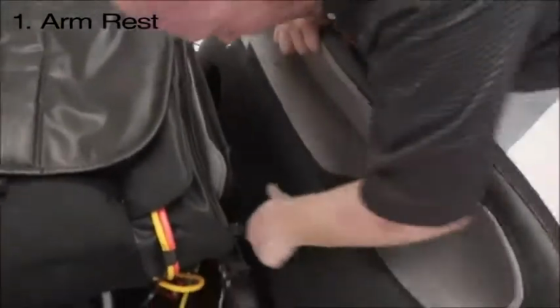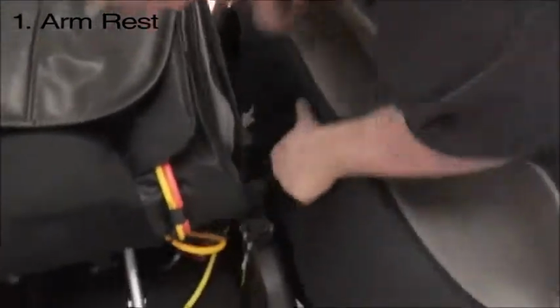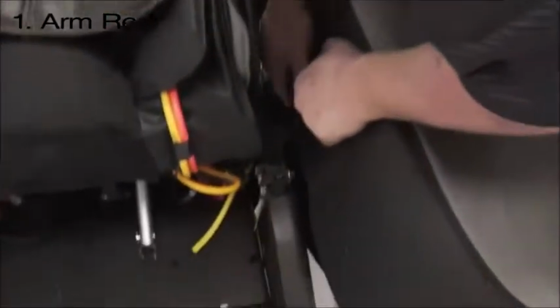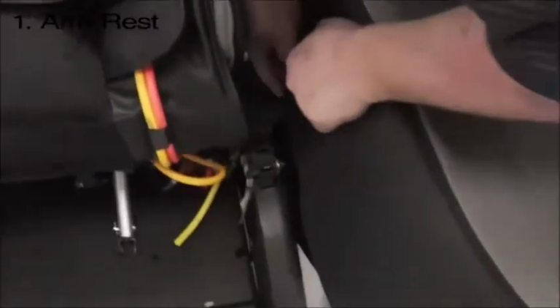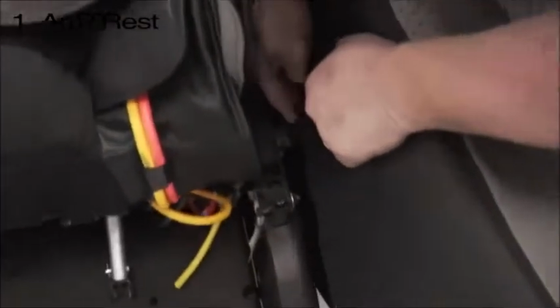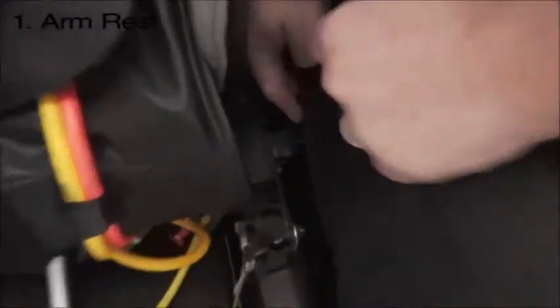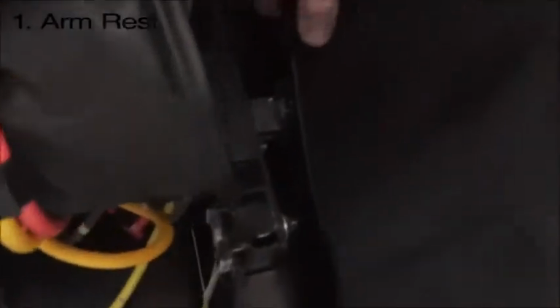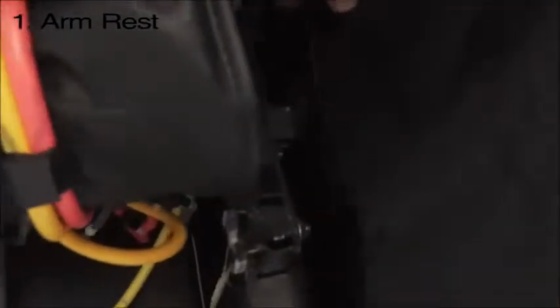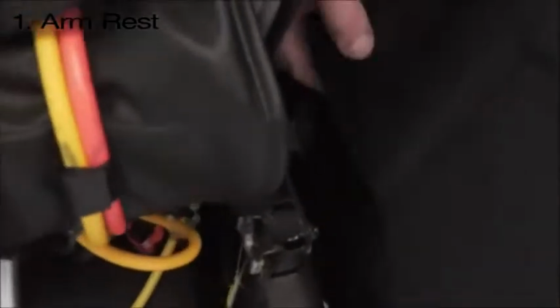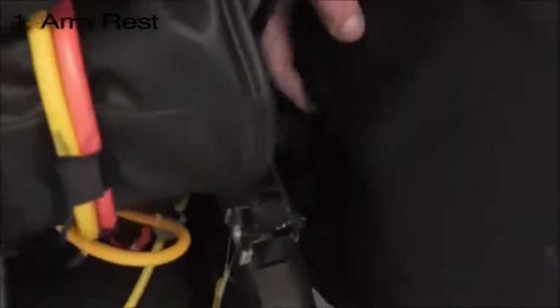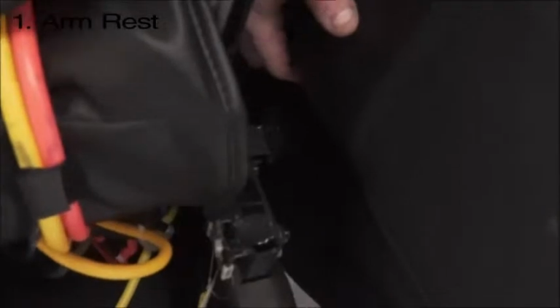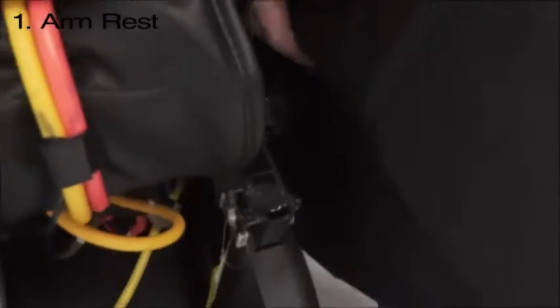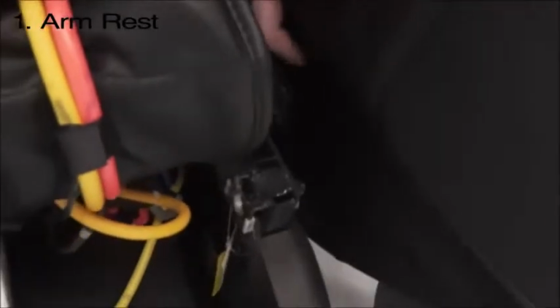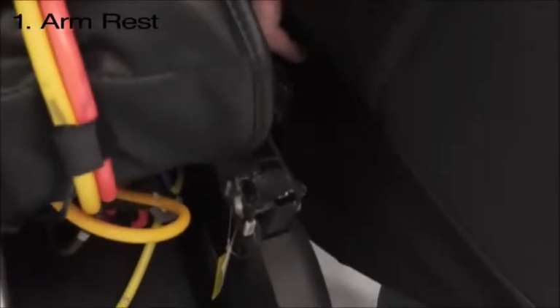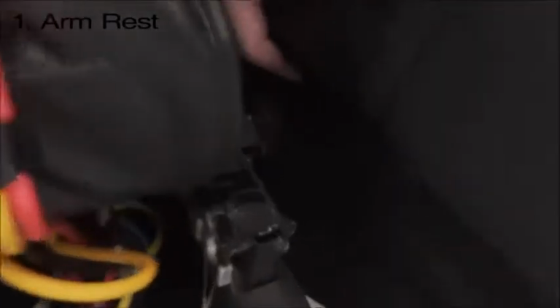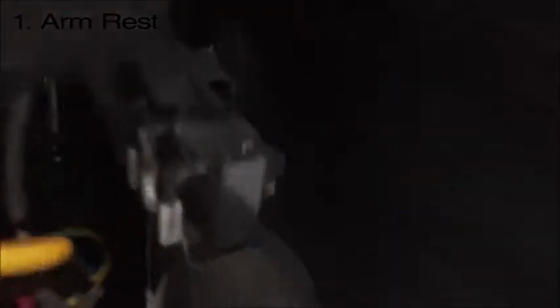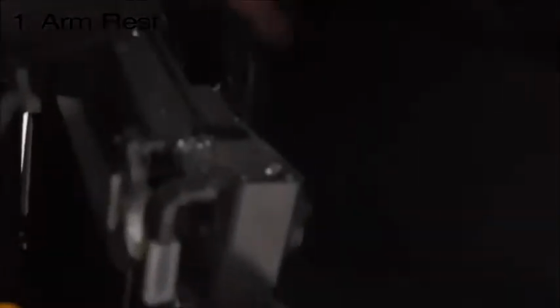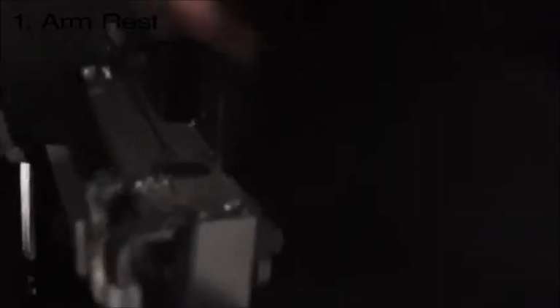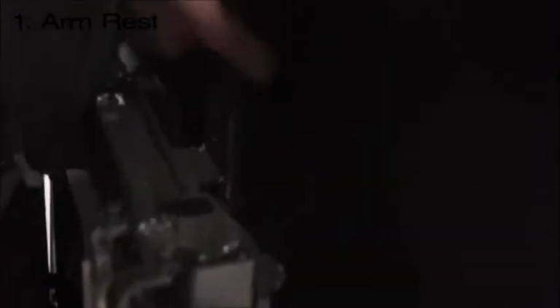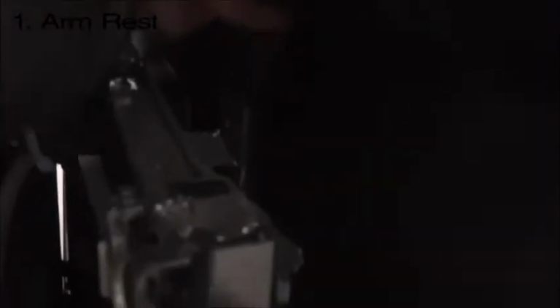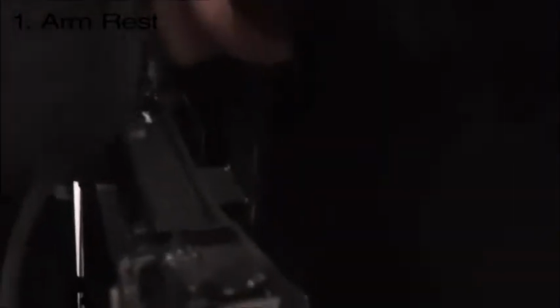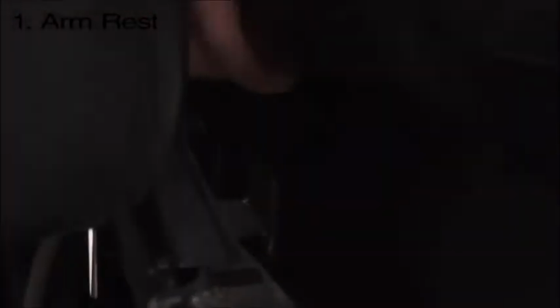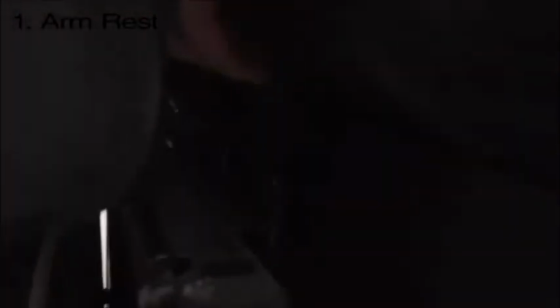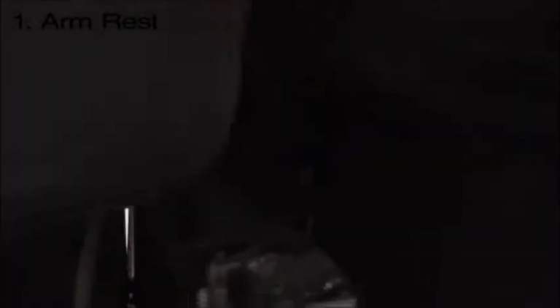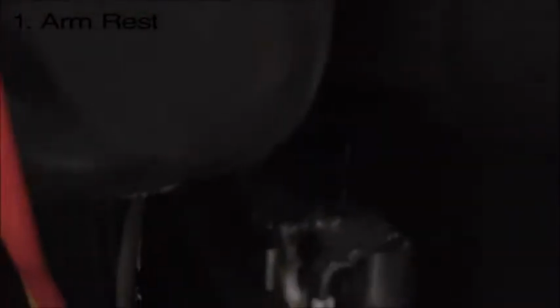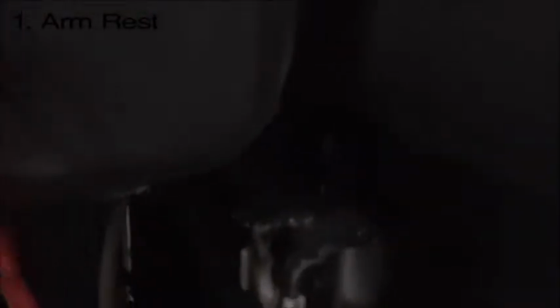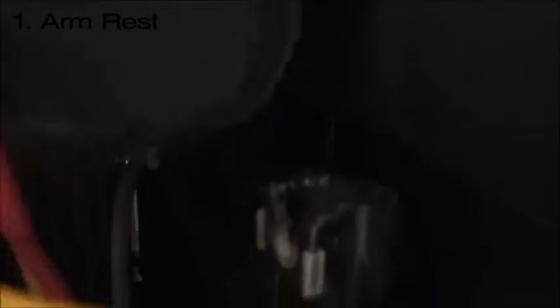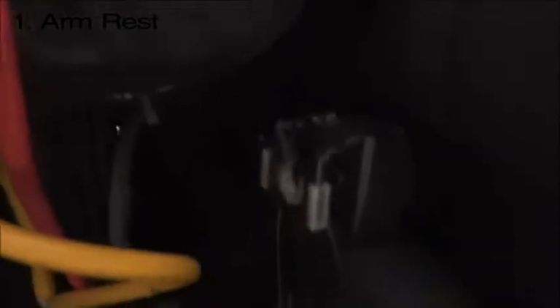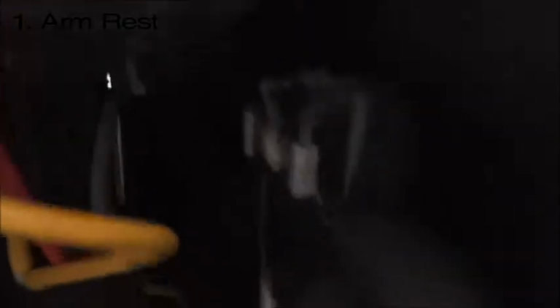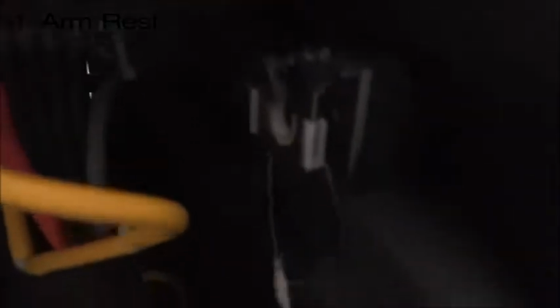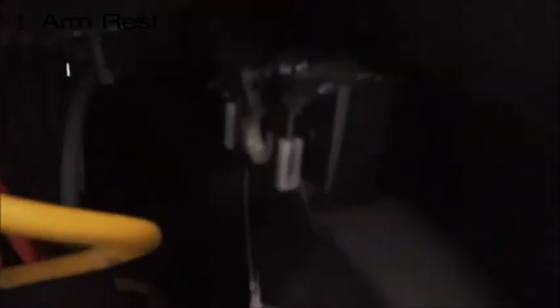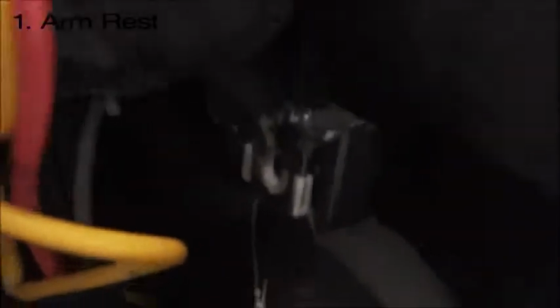The back has a plug right here. You want to make sure that plug goes in that hole, and you will feel it clip in.